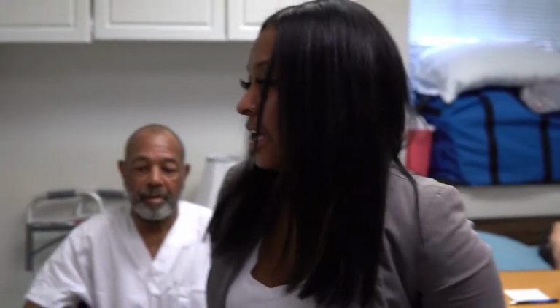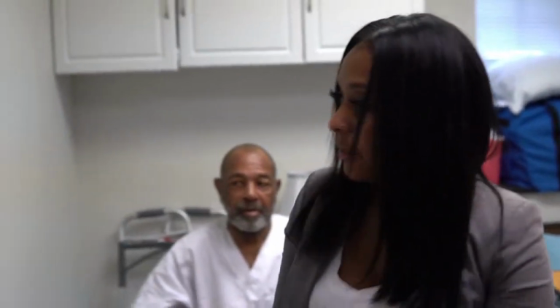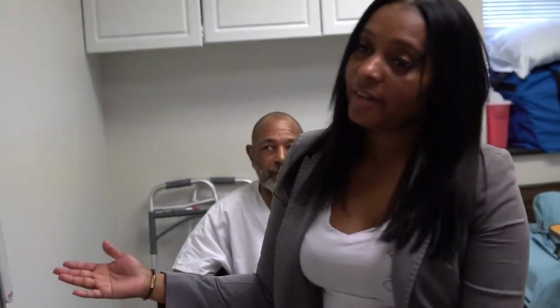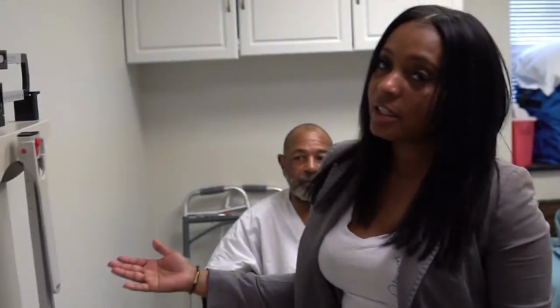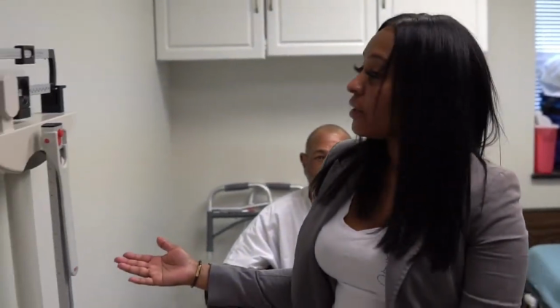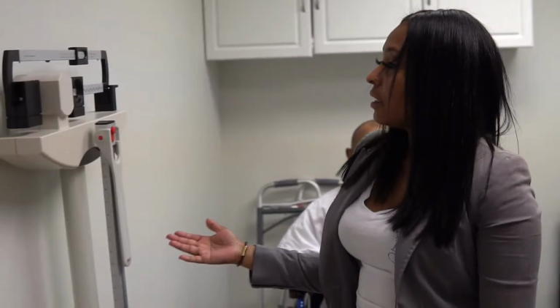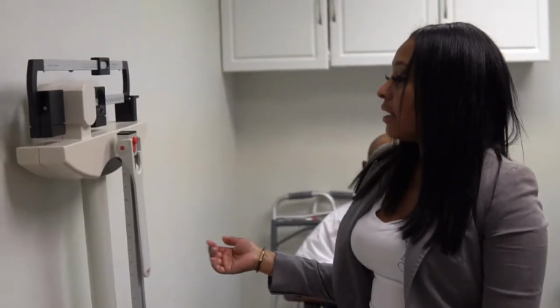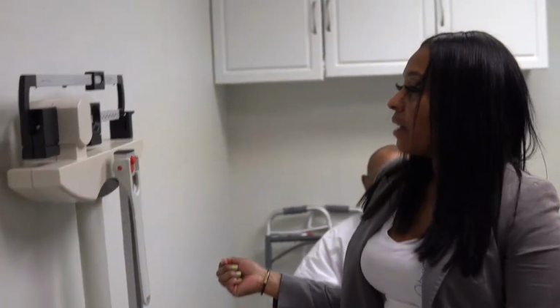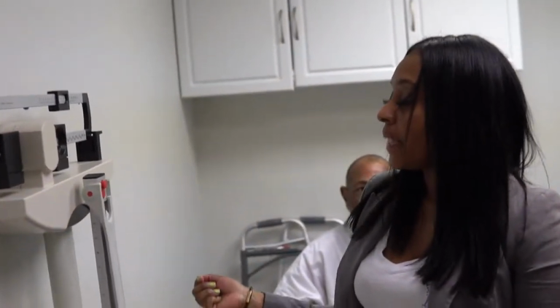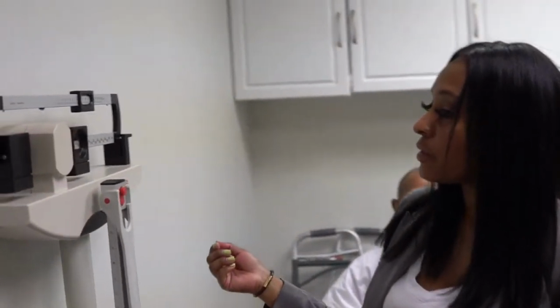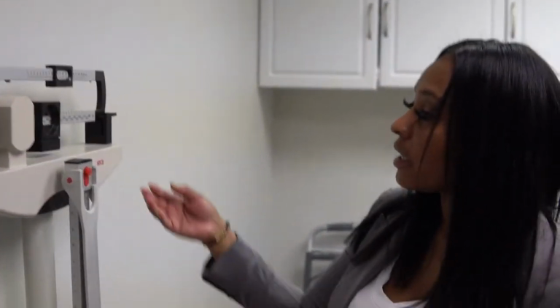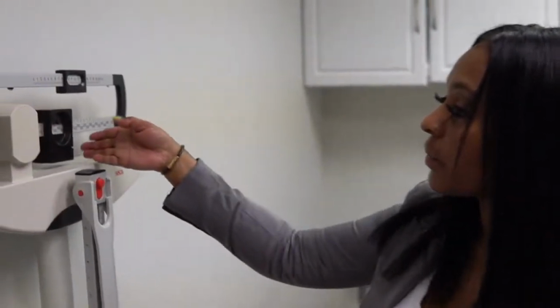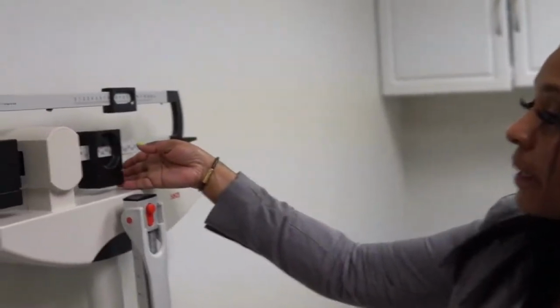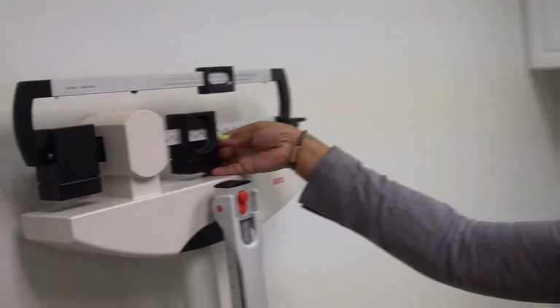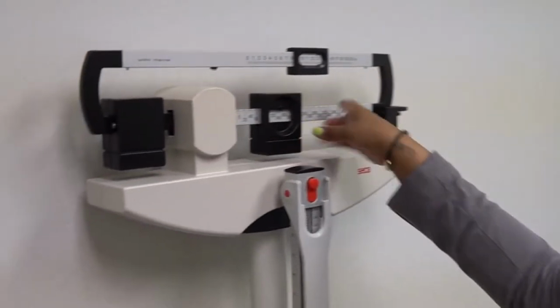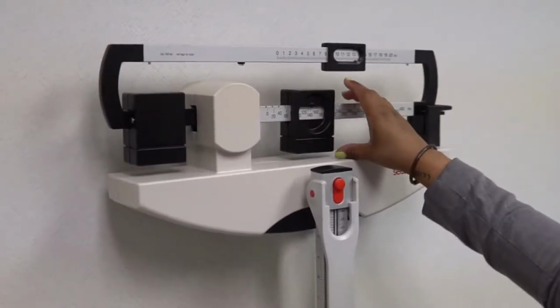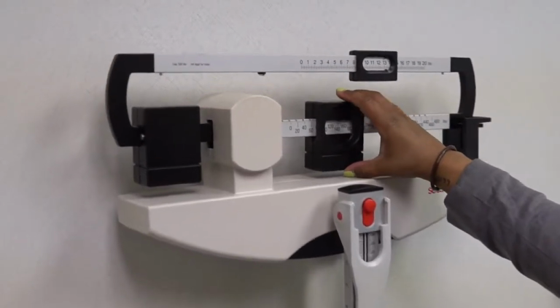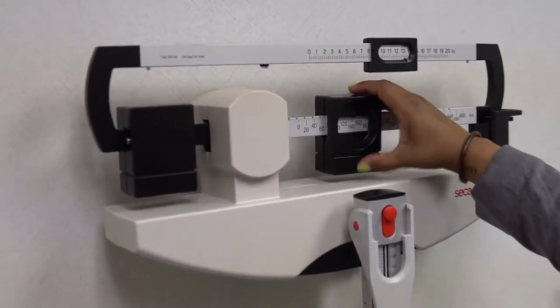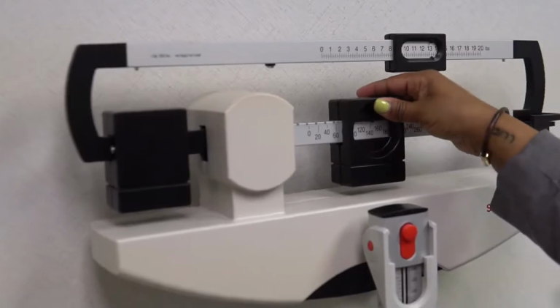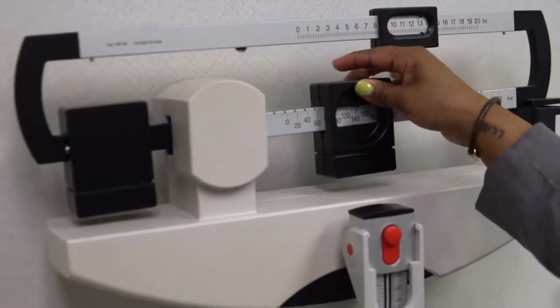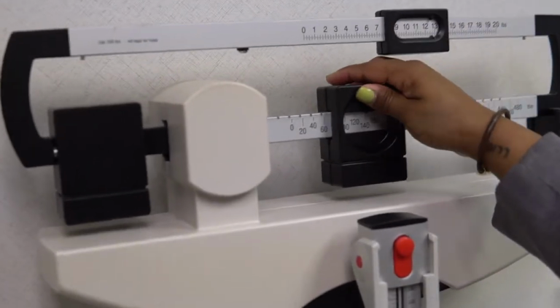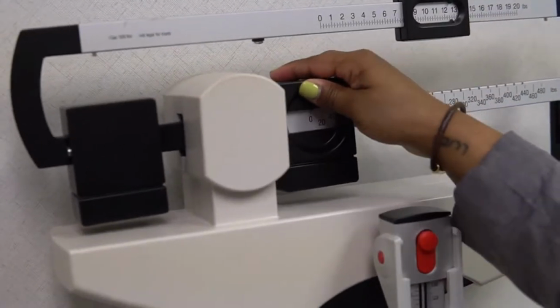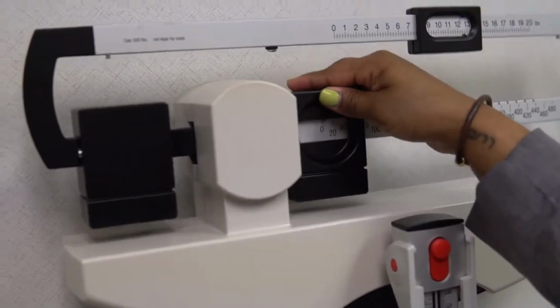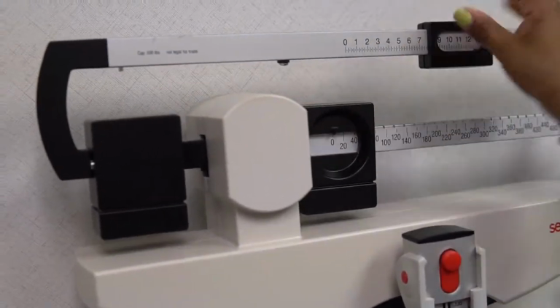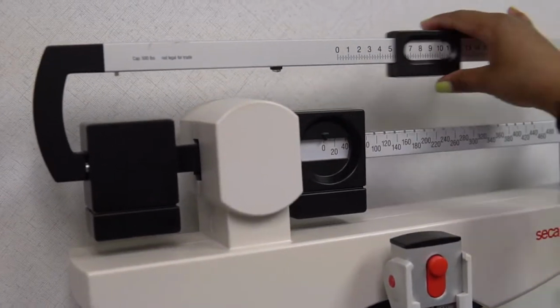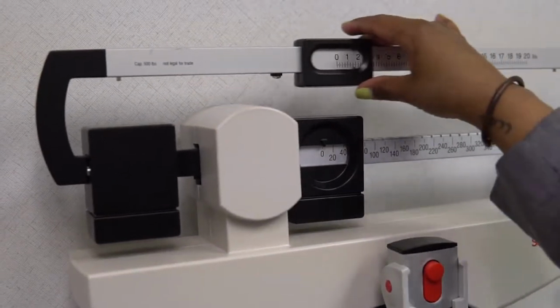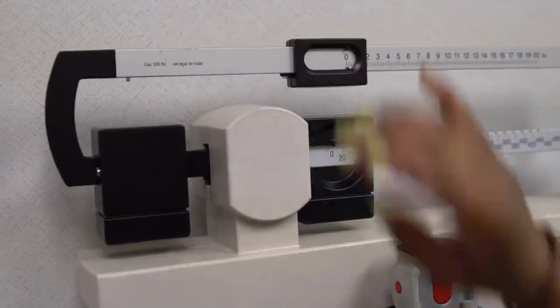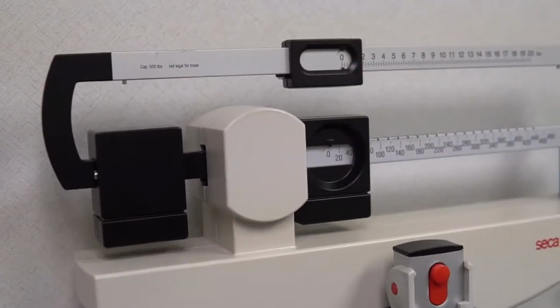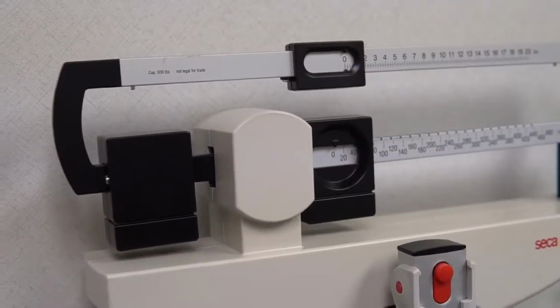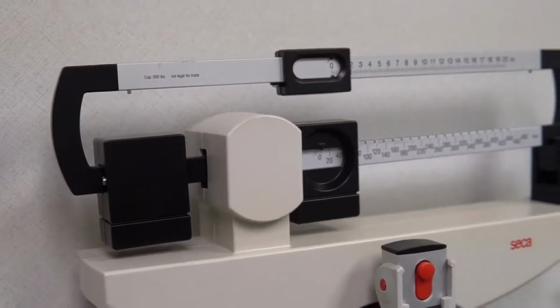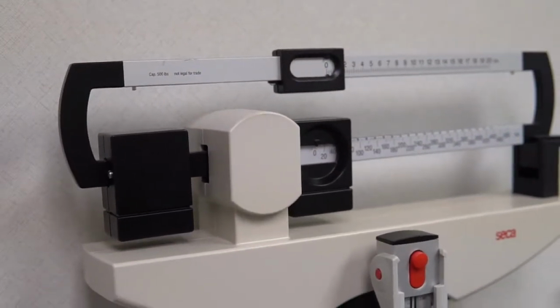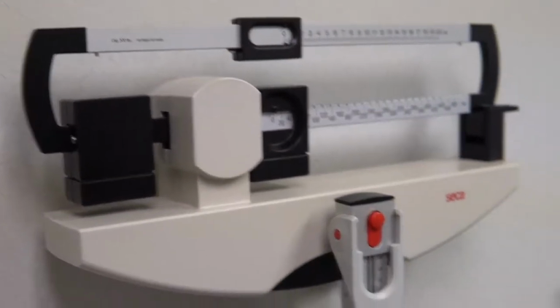Now we have this manual scale, so we're going to make sure it's on zero. I'm going to push all of the notches down to zero before we start to weigh him.